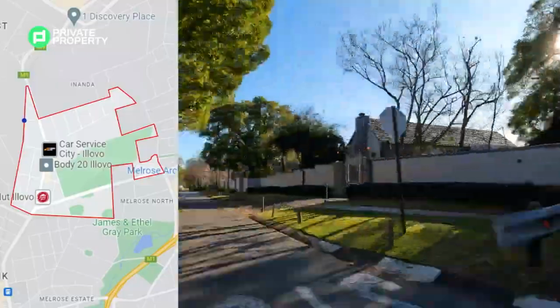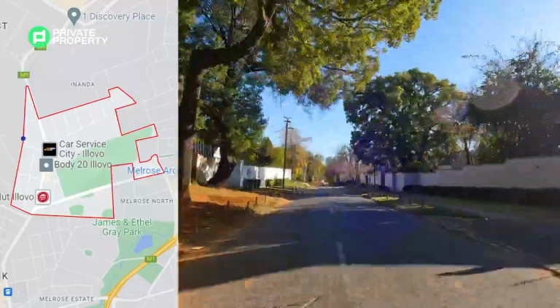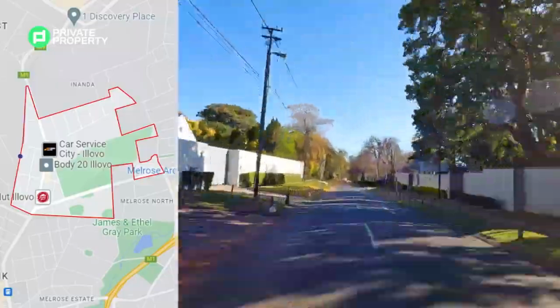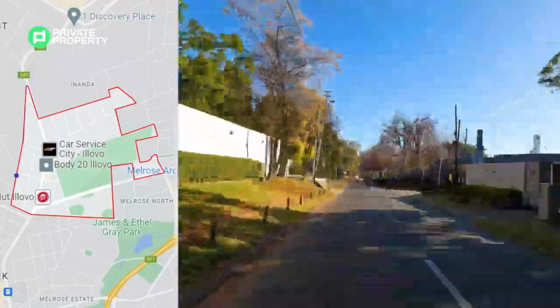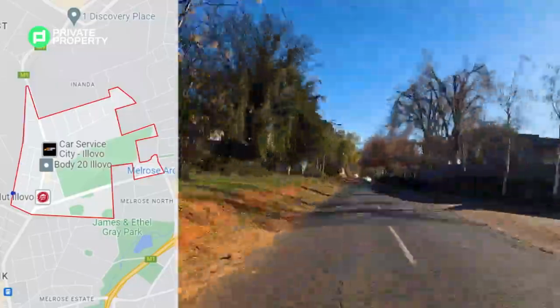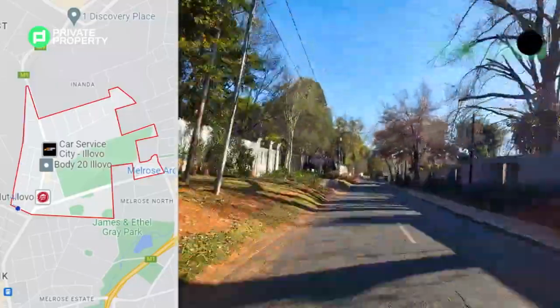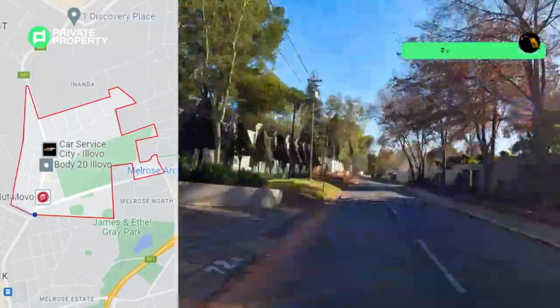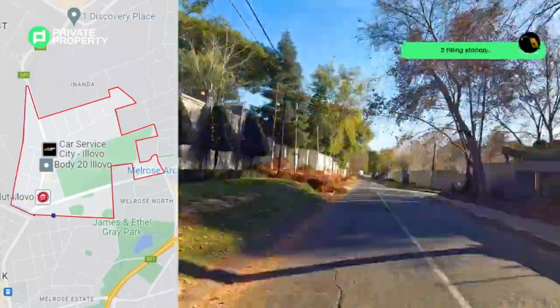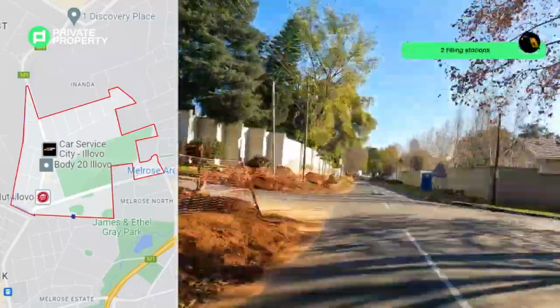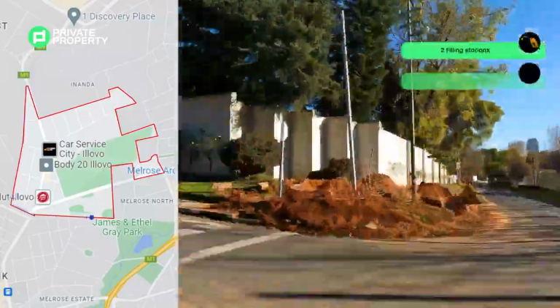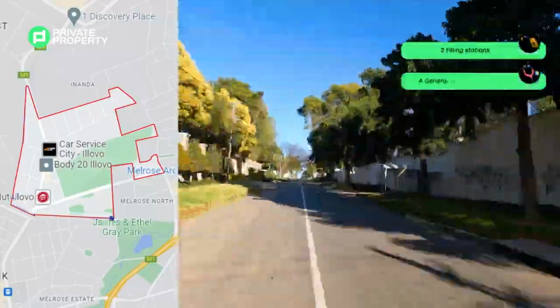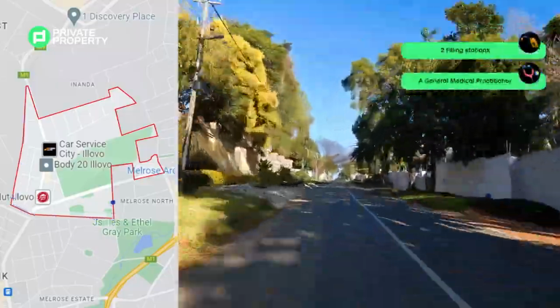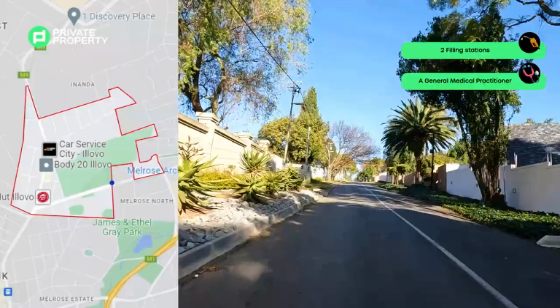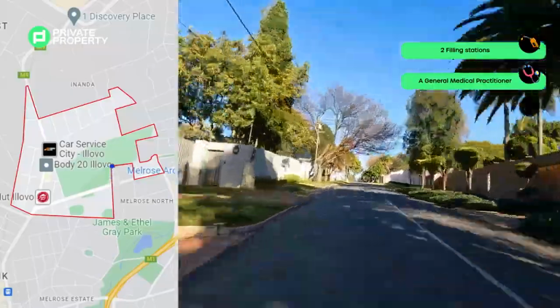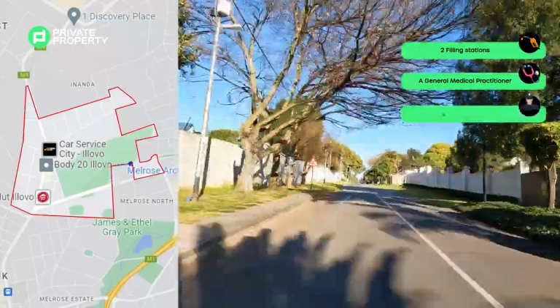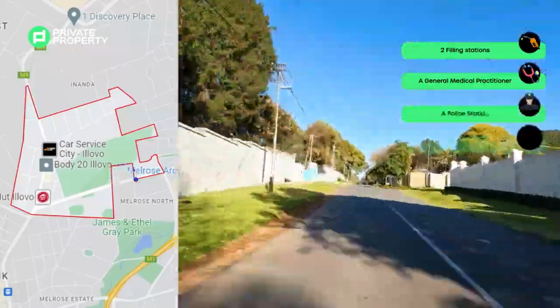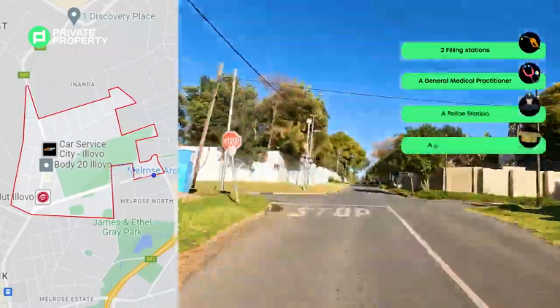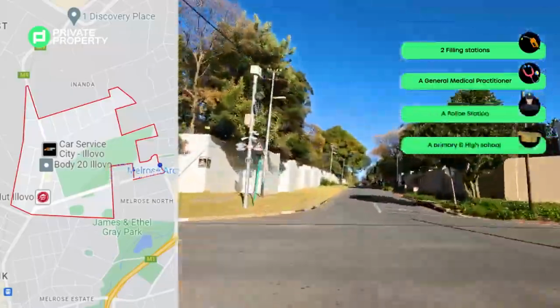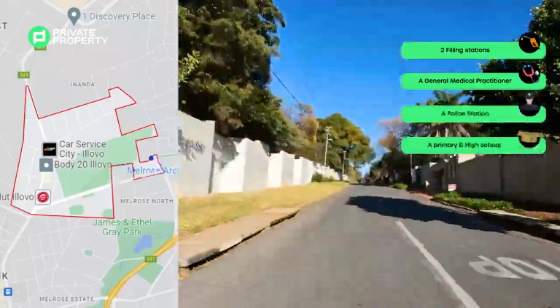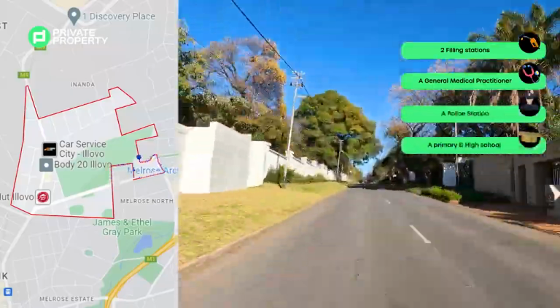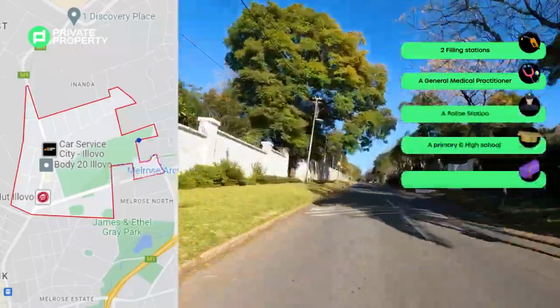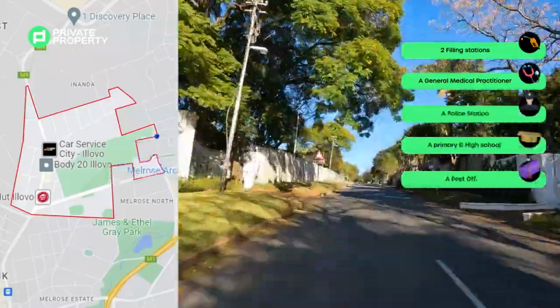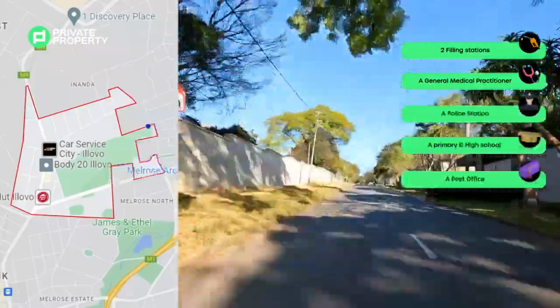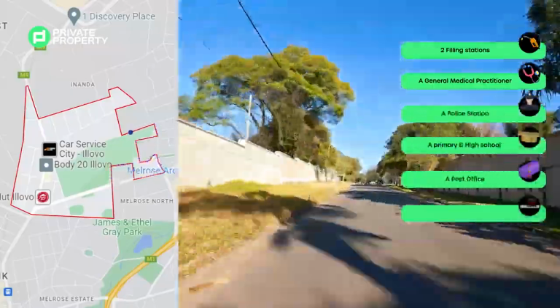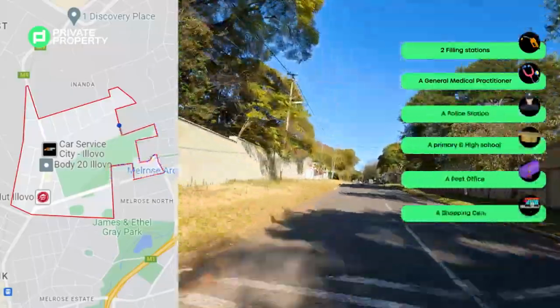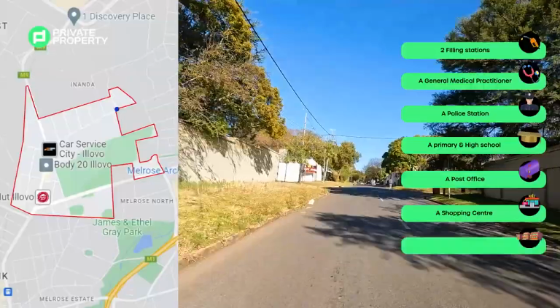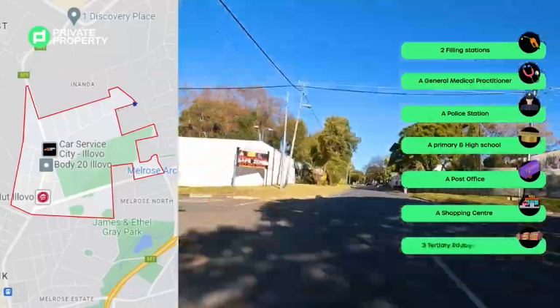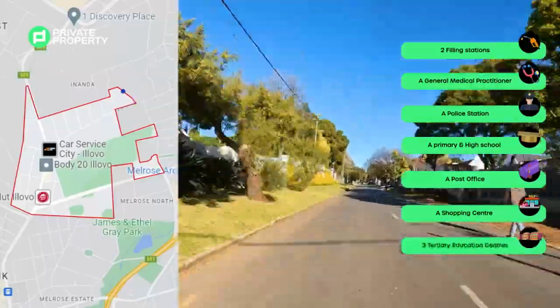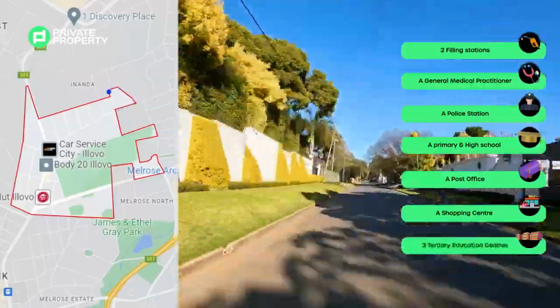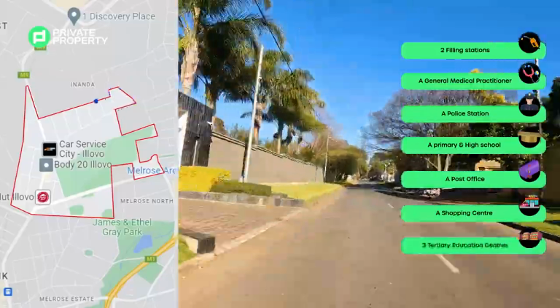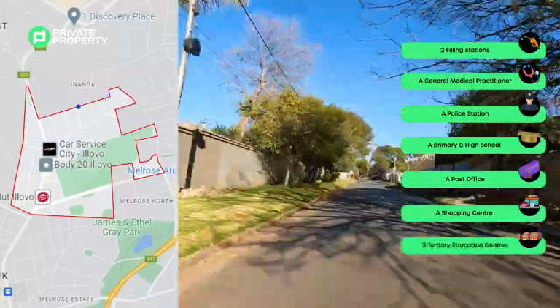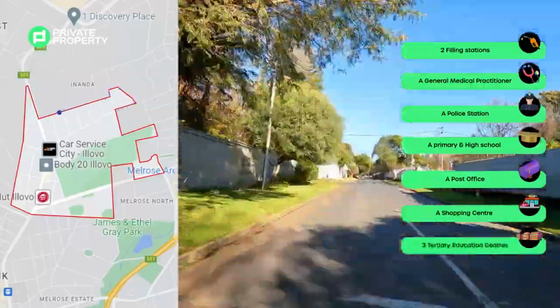Ilovo has all the necessary amenities: two filling stations, a general medical practitioner, a police station, a primary school, a high school, a post office, a shopping centre, and not one but three tertiary education centres.